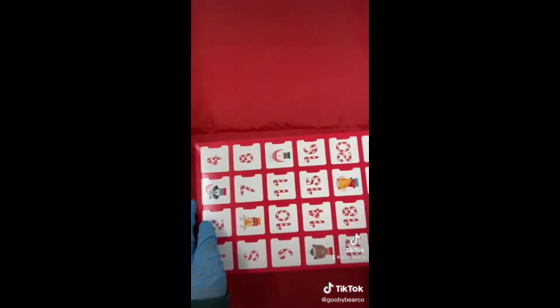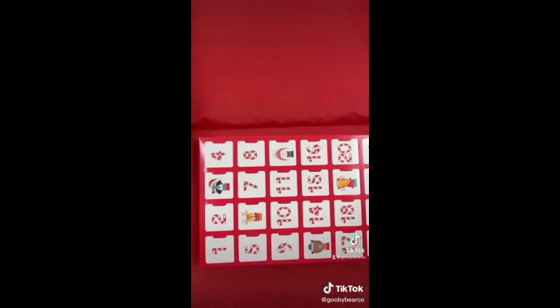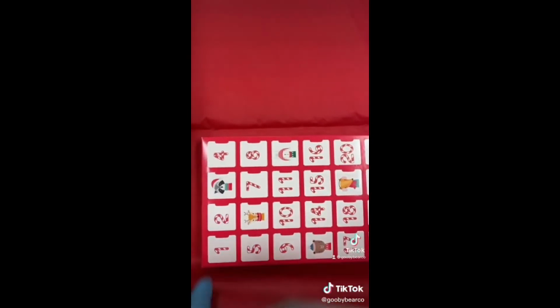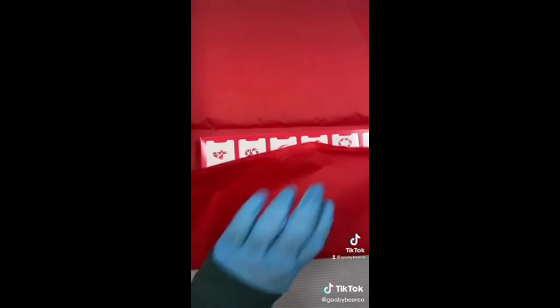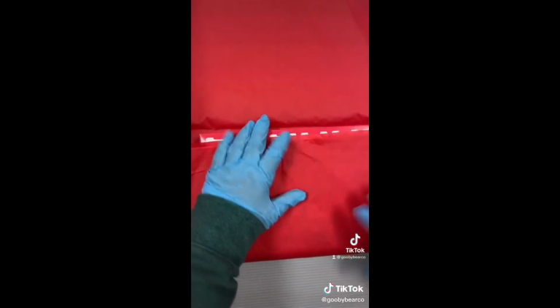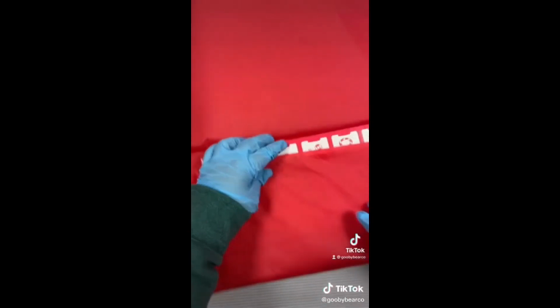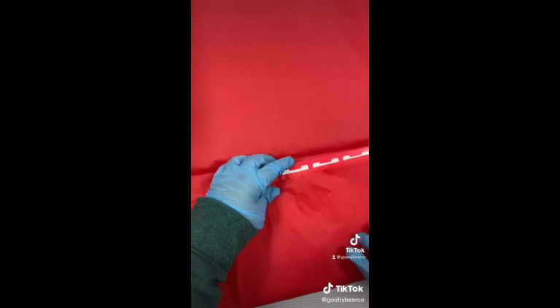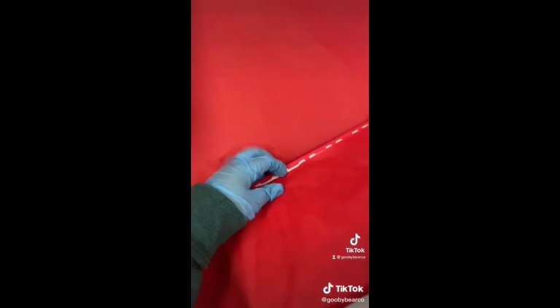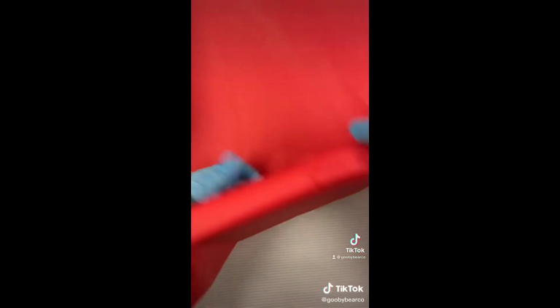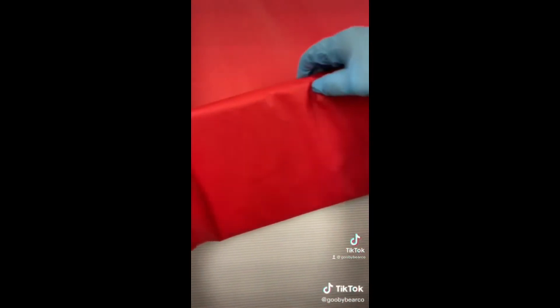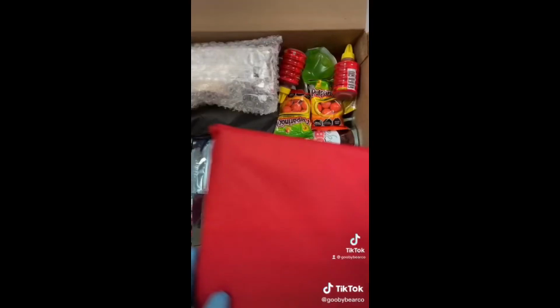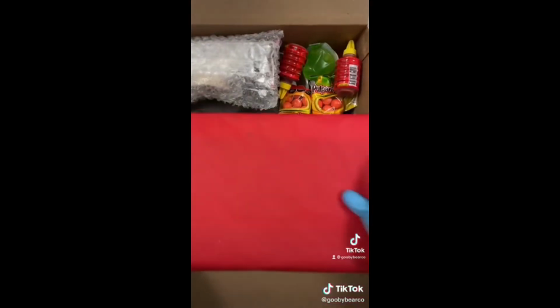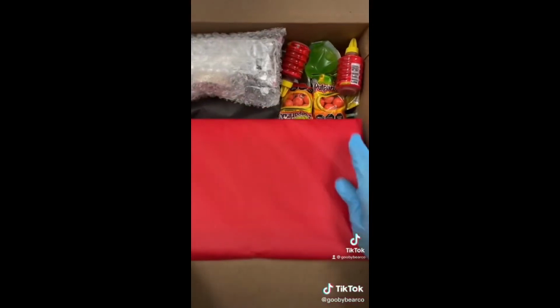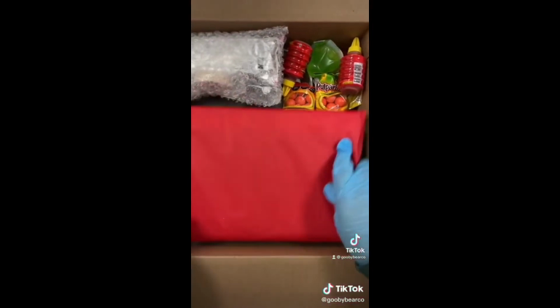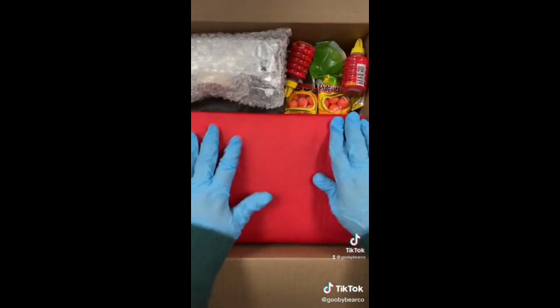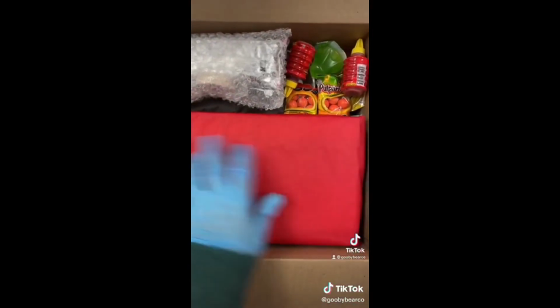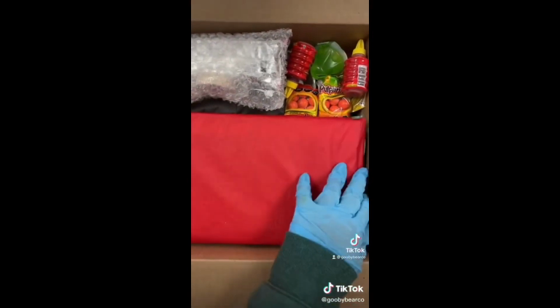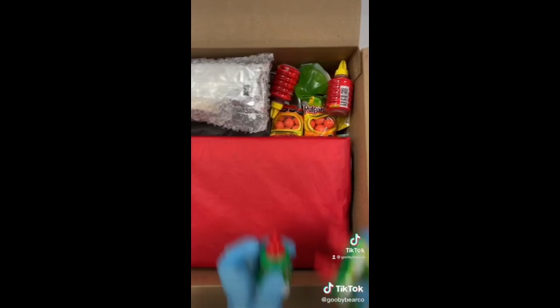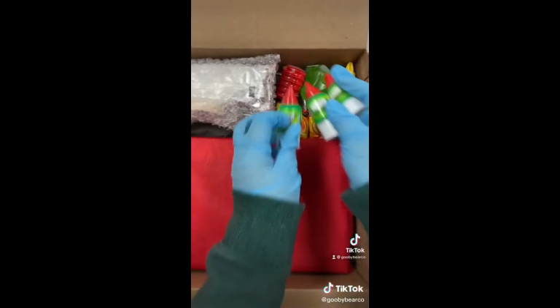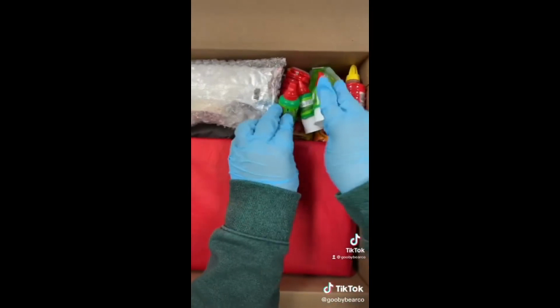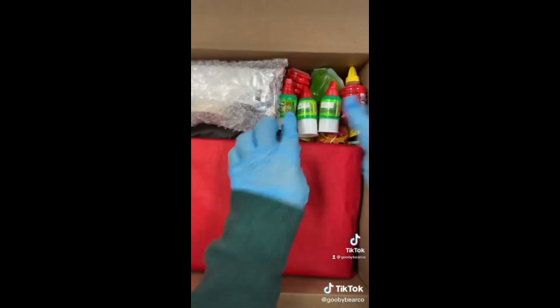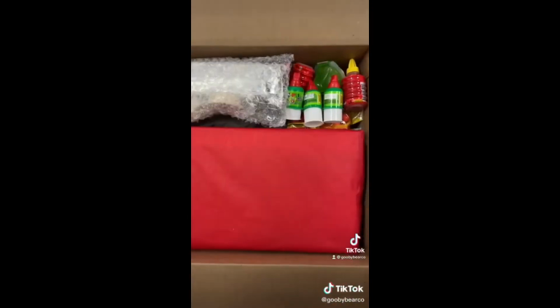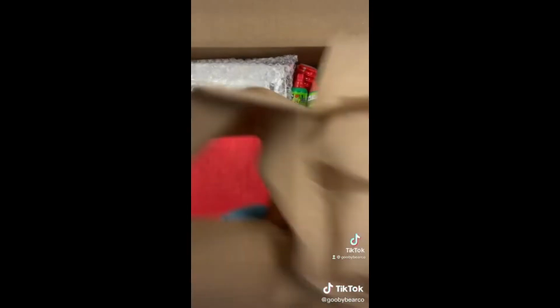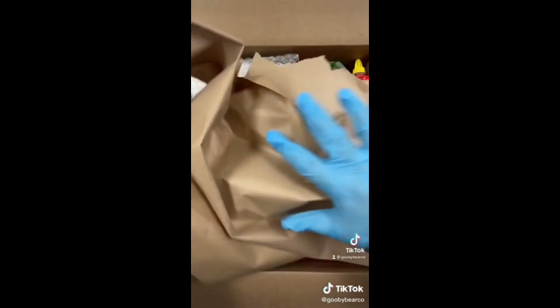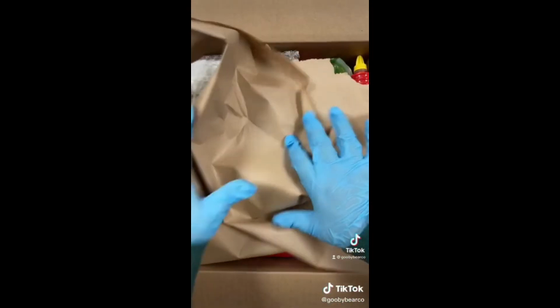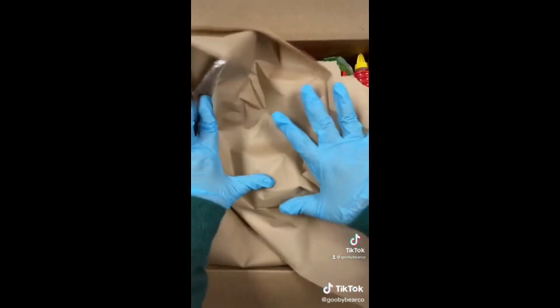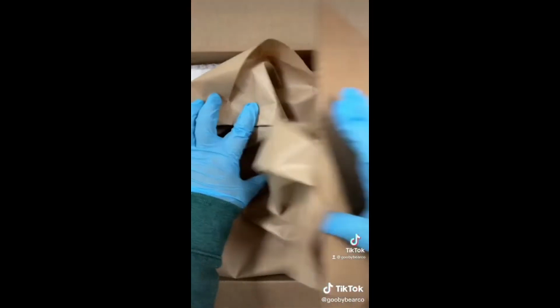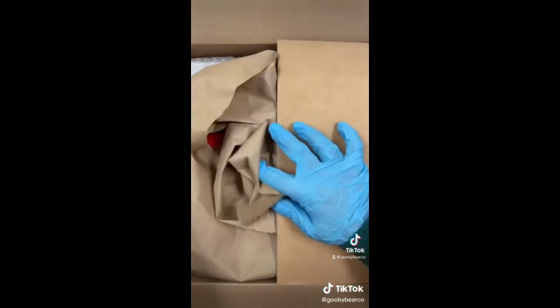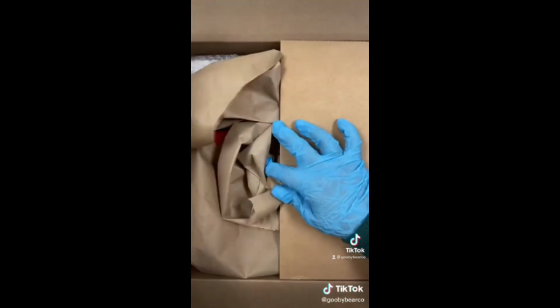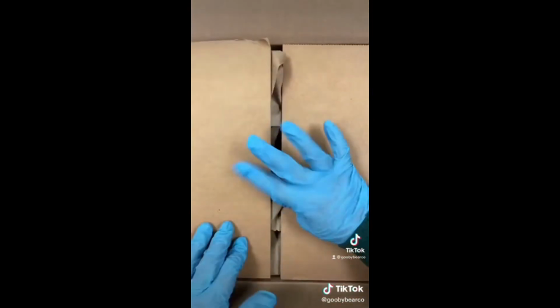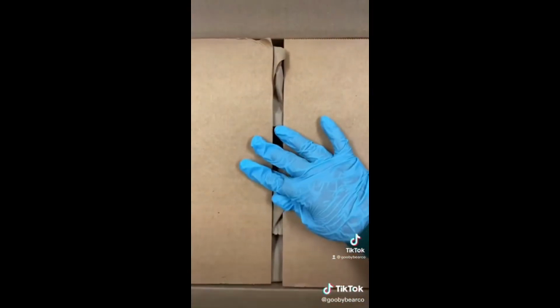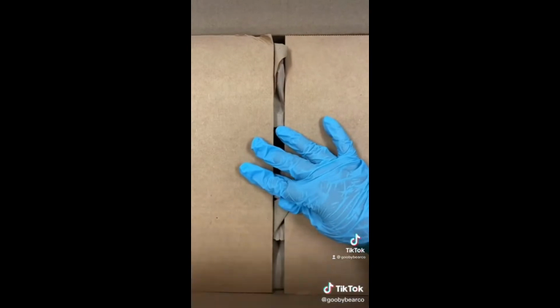I didn't know if you would want the spicy or the non-spicy calendar, but you ordered a lot of spicy so I figured you would like this one. Then I just added the brown paper and closed it up. I hope it arrives soon.